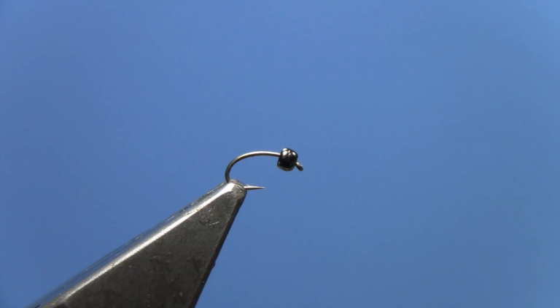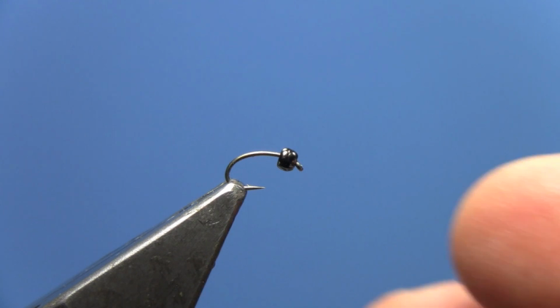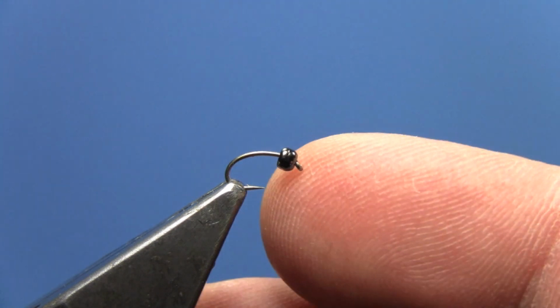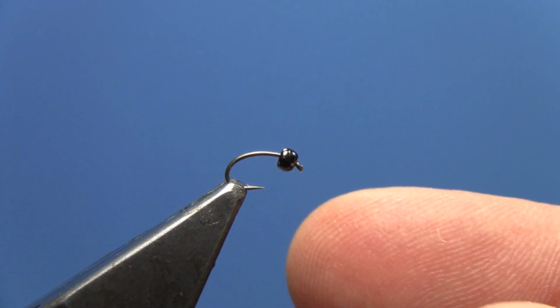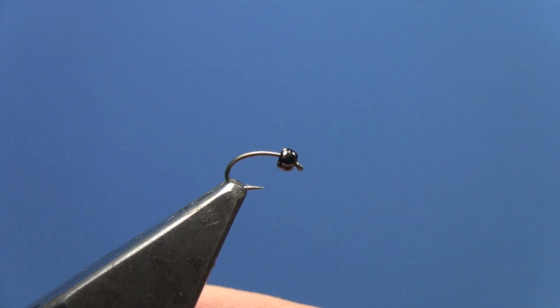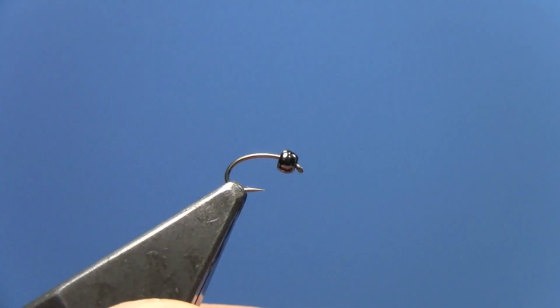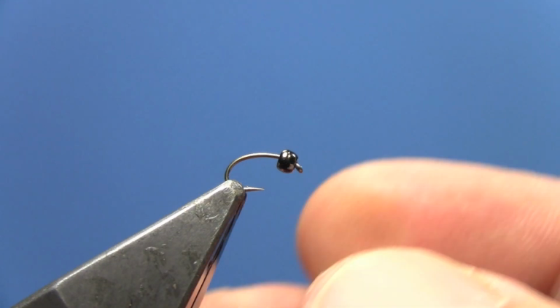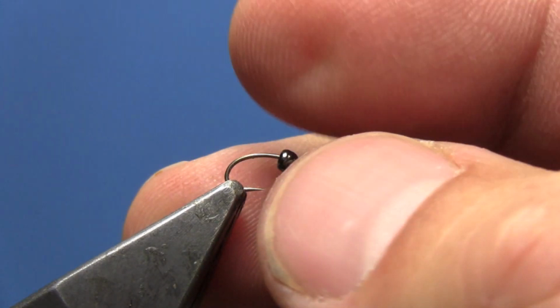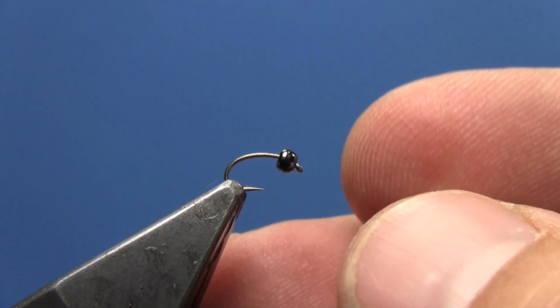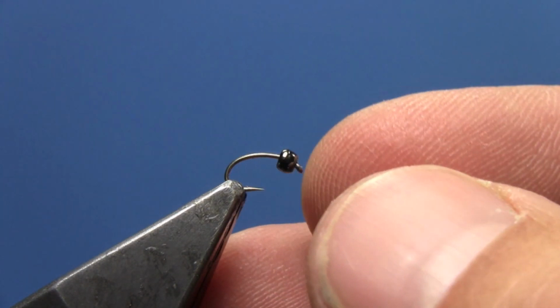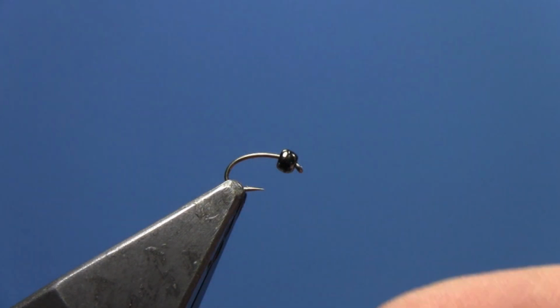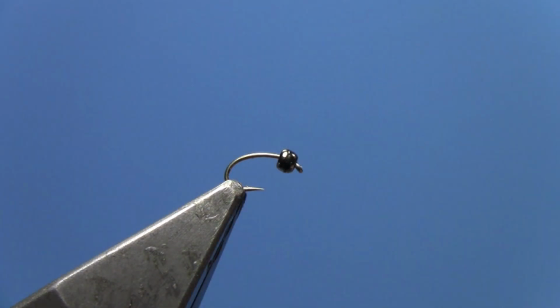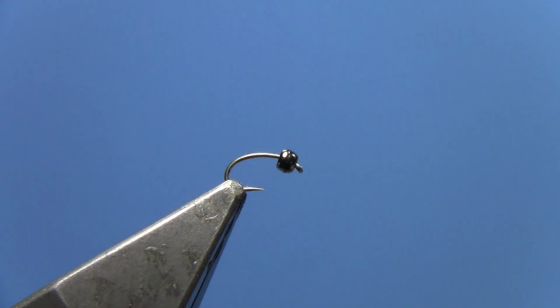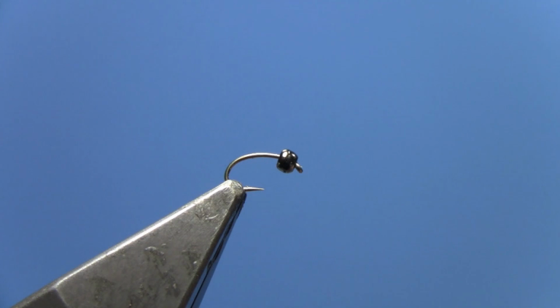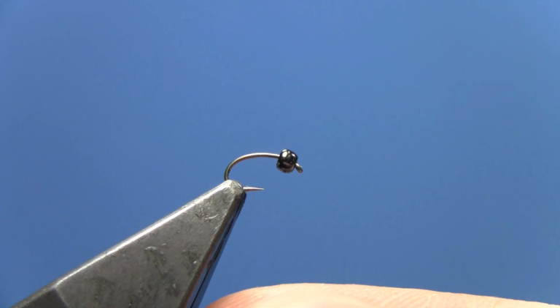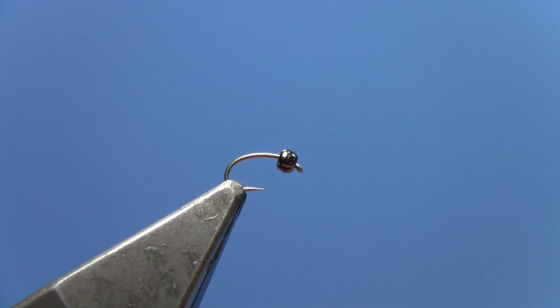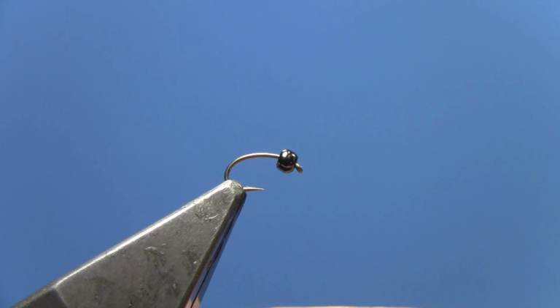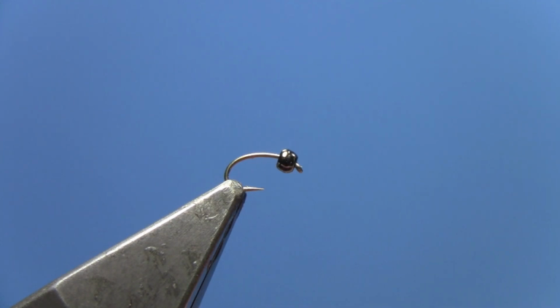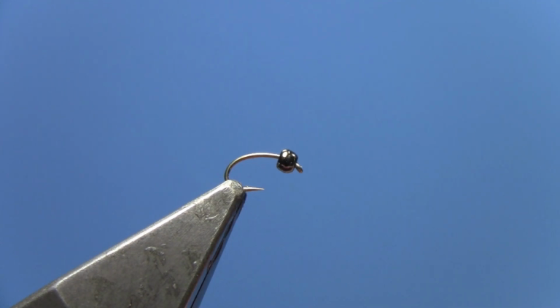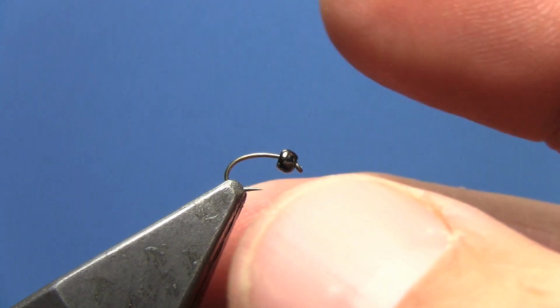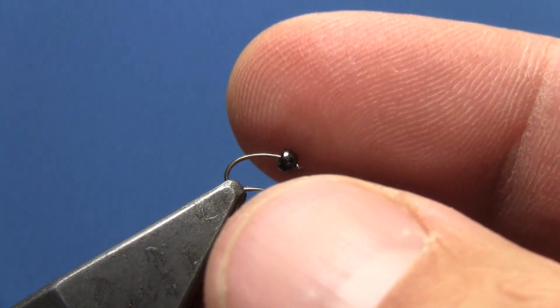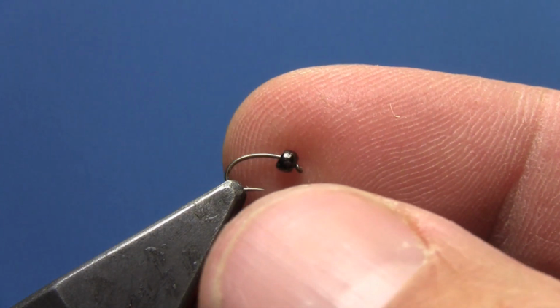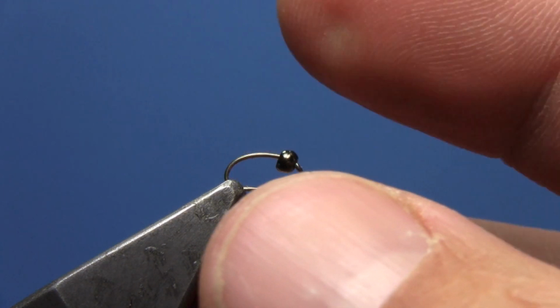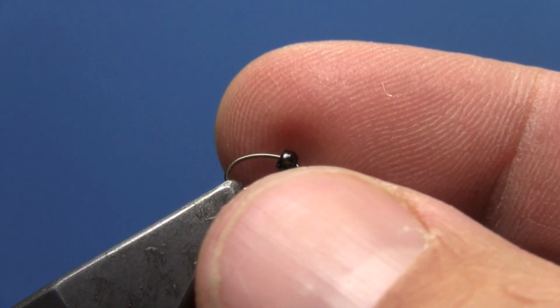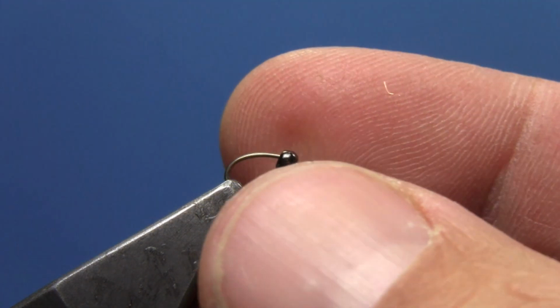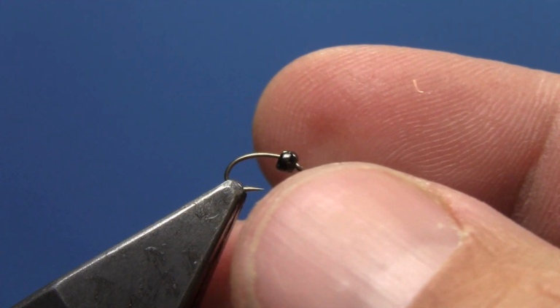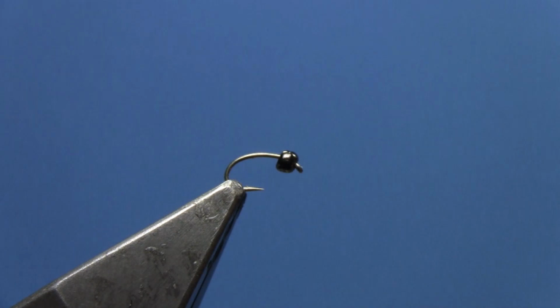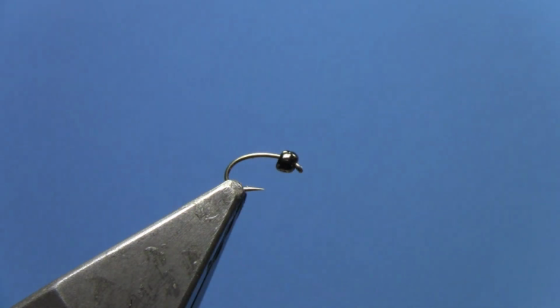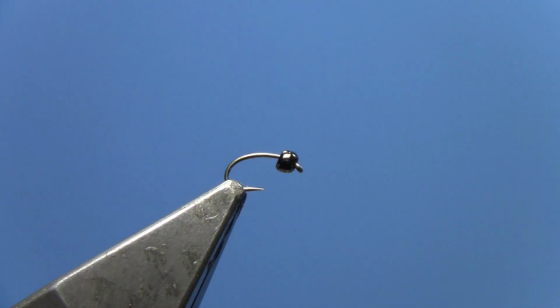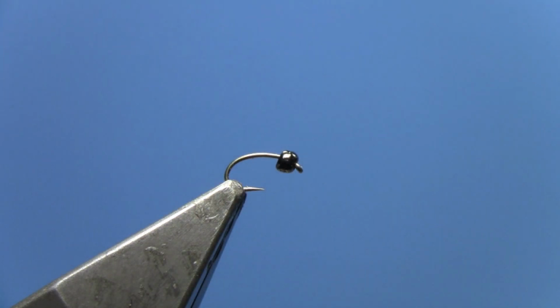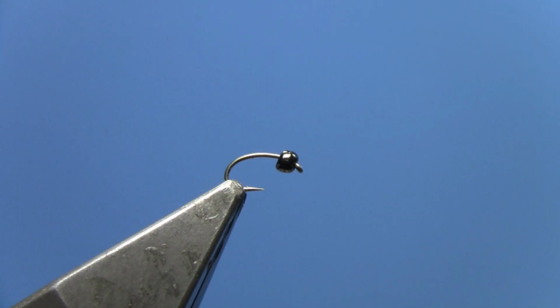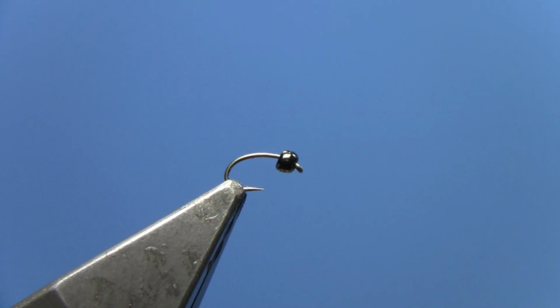In the vise we have a curved scud emerger hook in a size 18, but you can tie this fly down to size 22. We also have a black nickel tungsten bead on the hook.